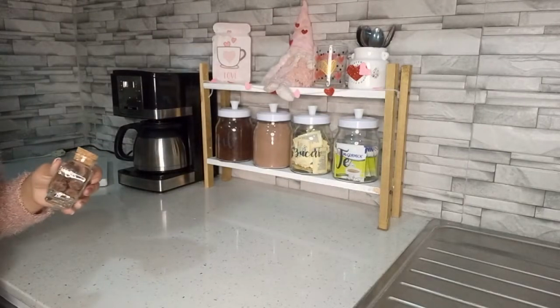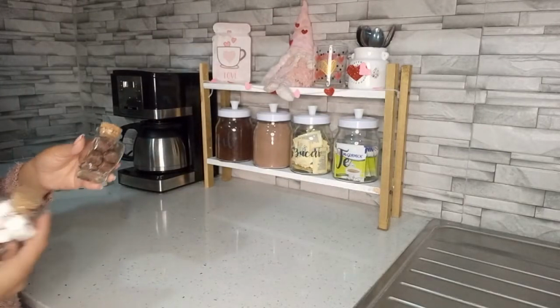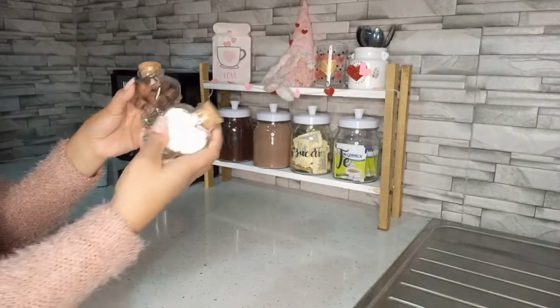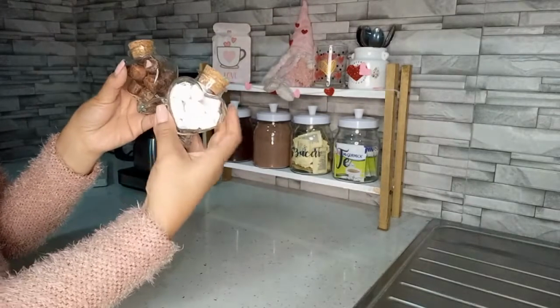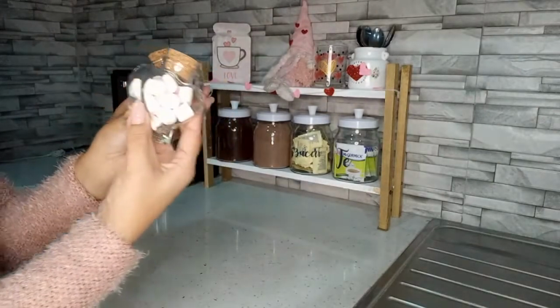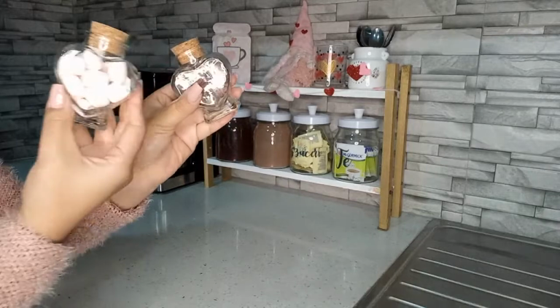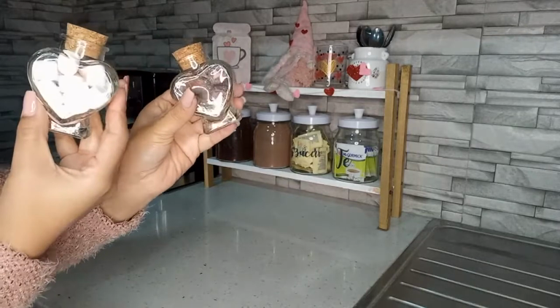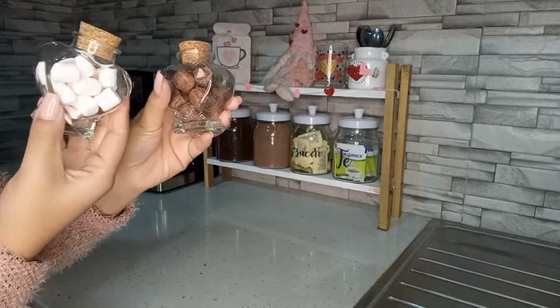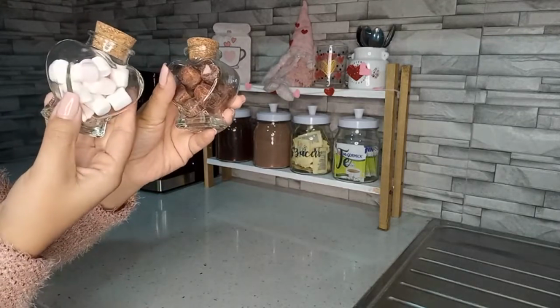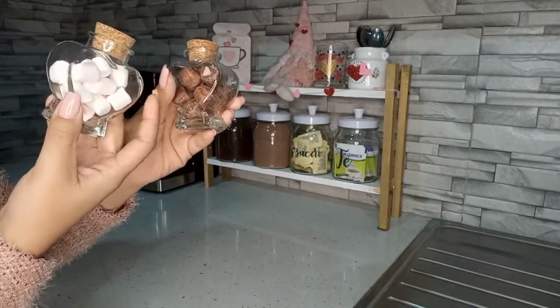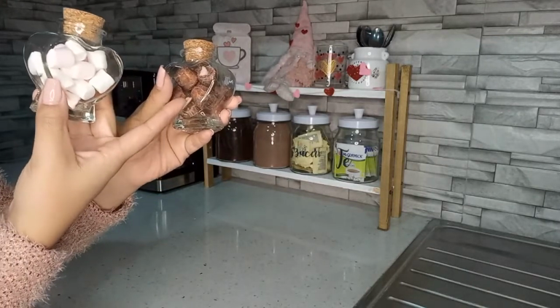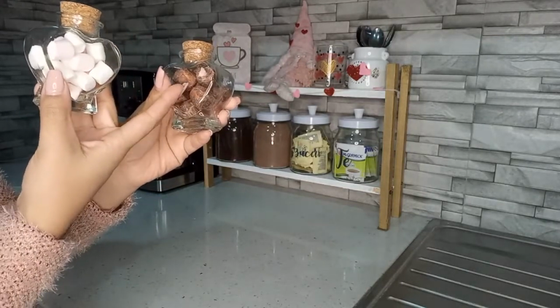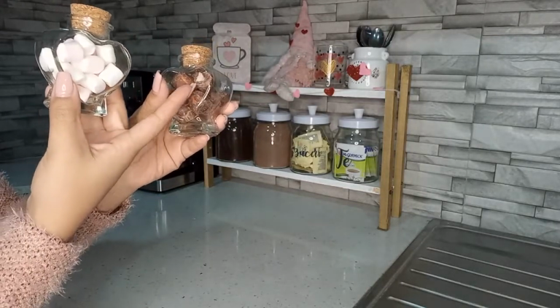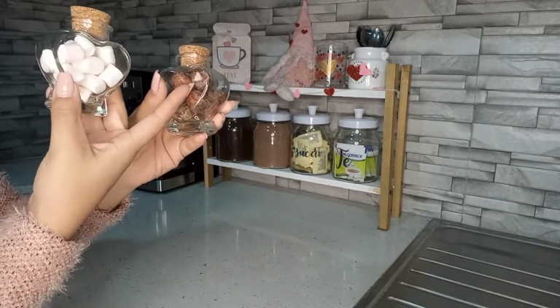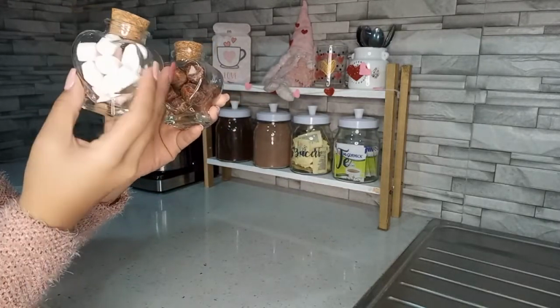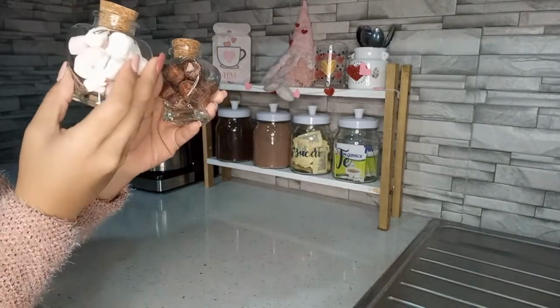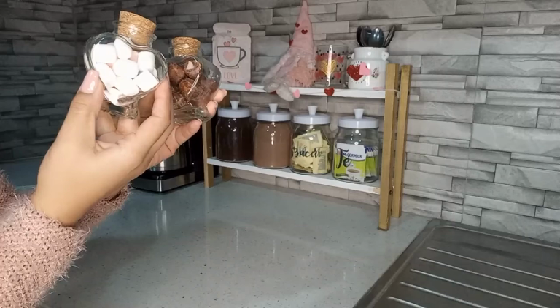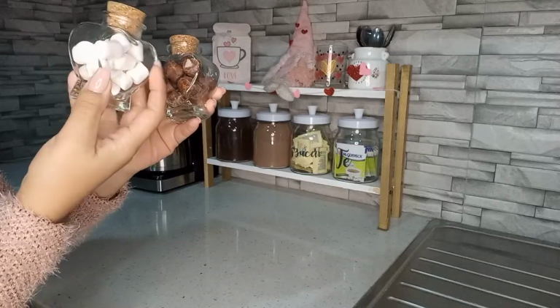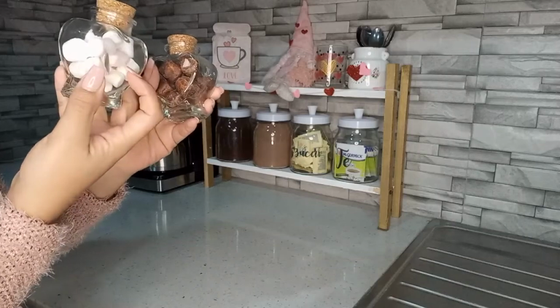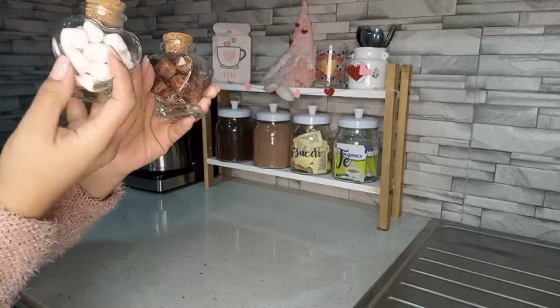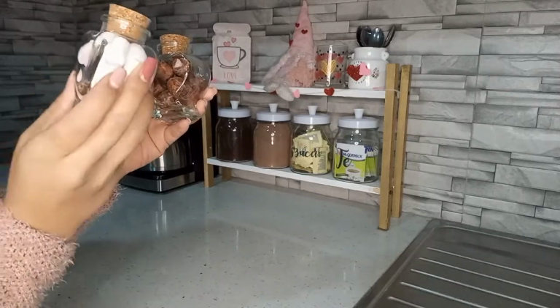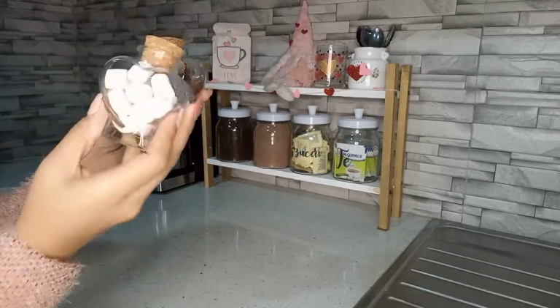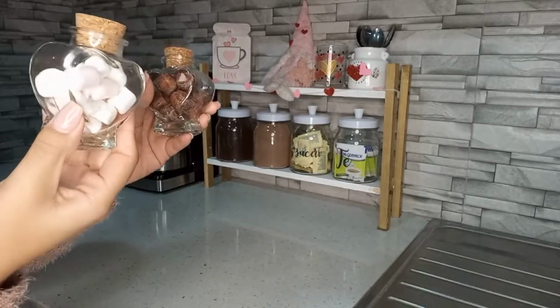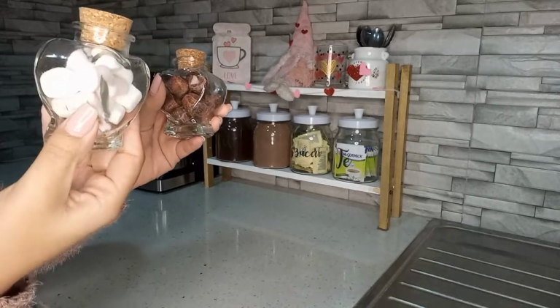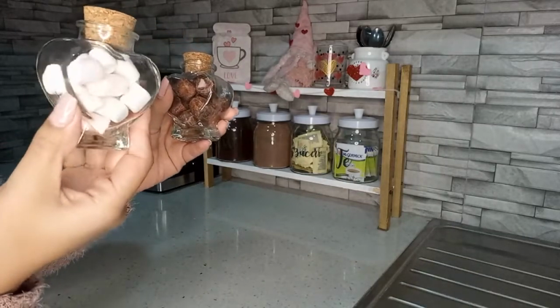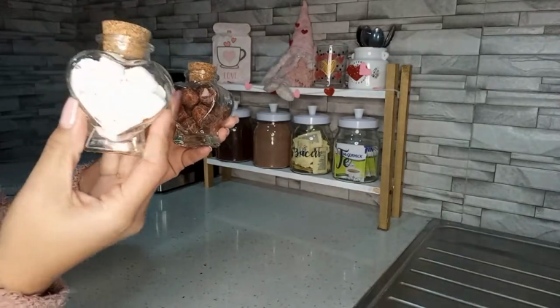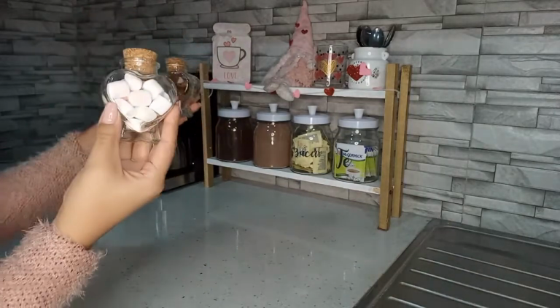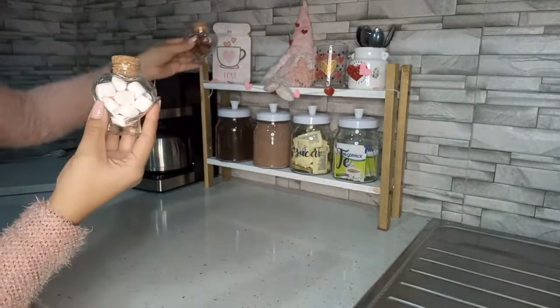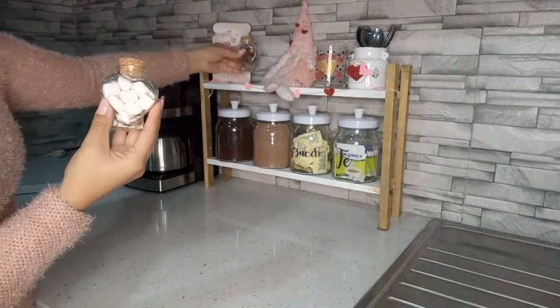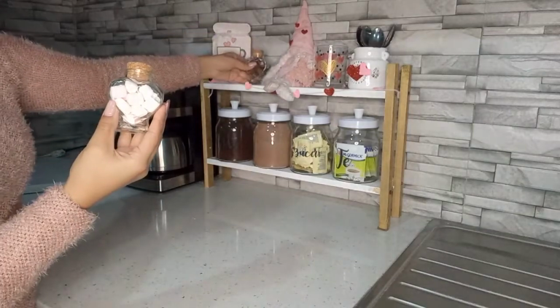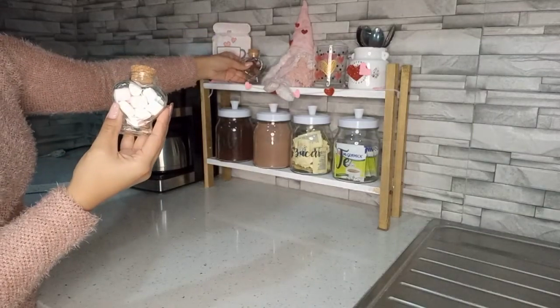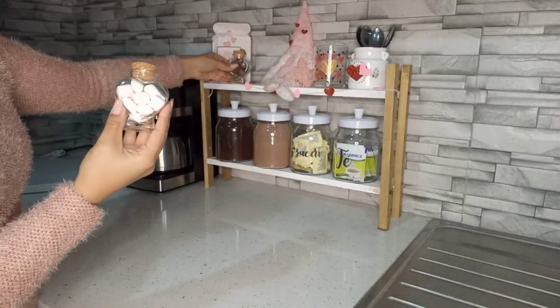Y voy a estar agregando estos dos frasquitos del área de prichos. Uno tiene bombones cubiertos con chocolate y el otro nada más son bombones blancos y rosas. No sé si se alcanza a distinguir. Lo voy a poner de este lado.